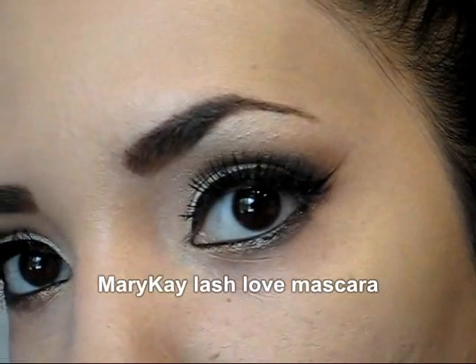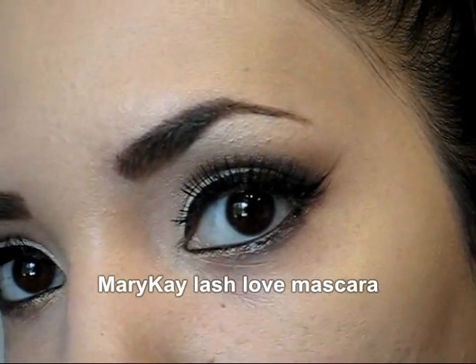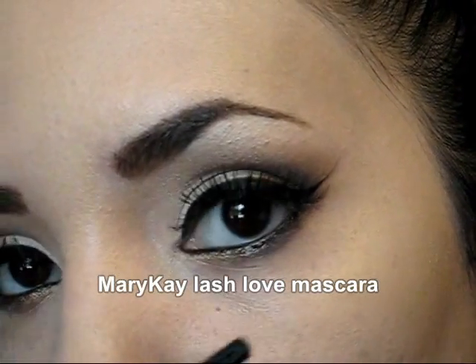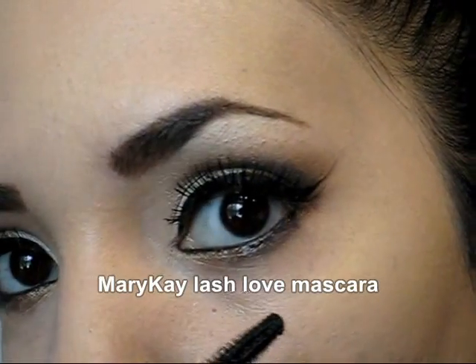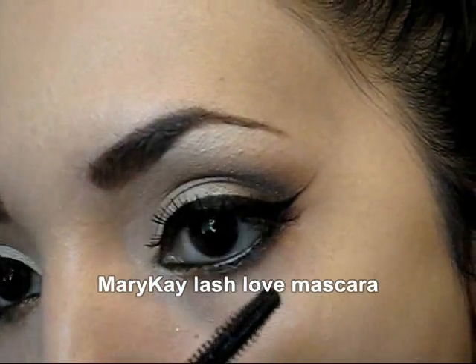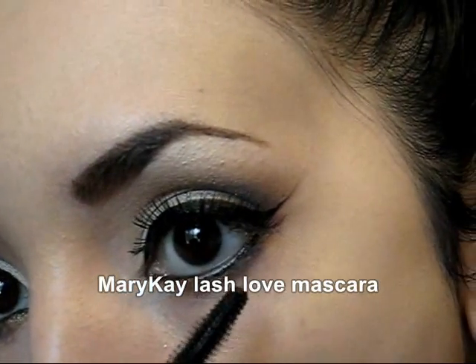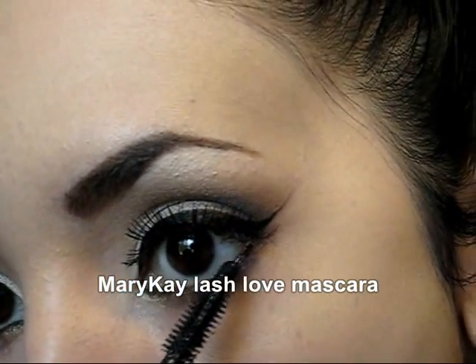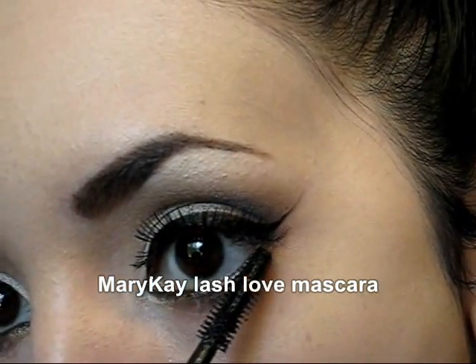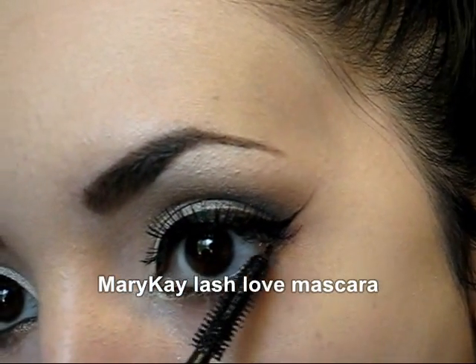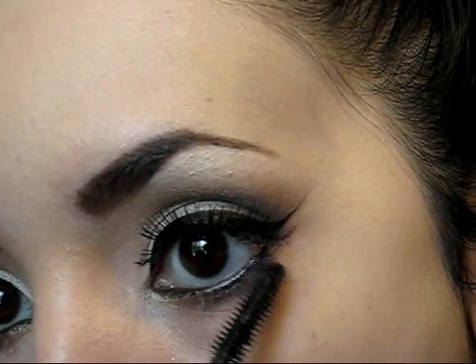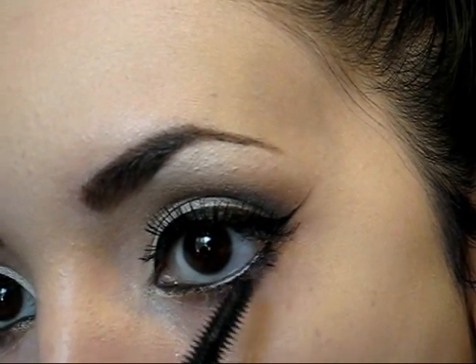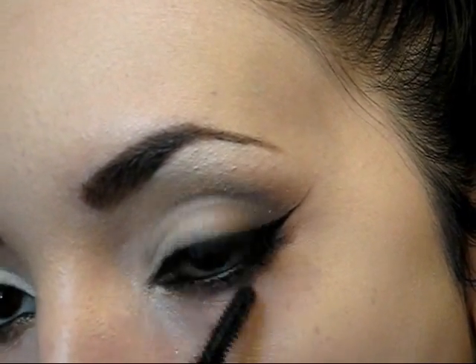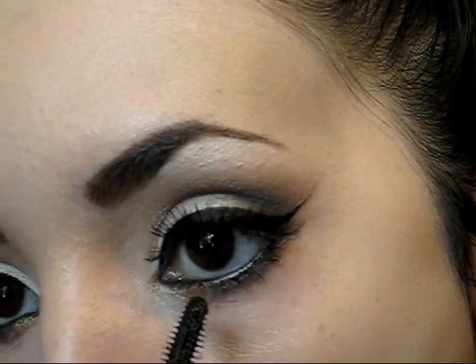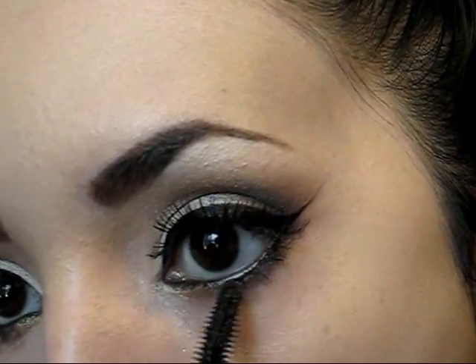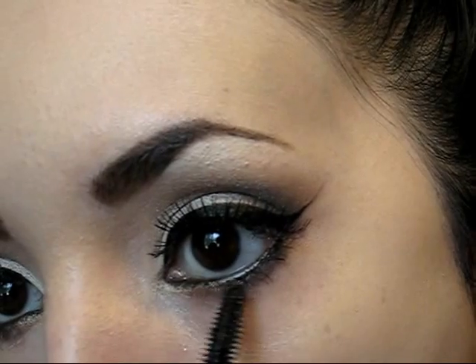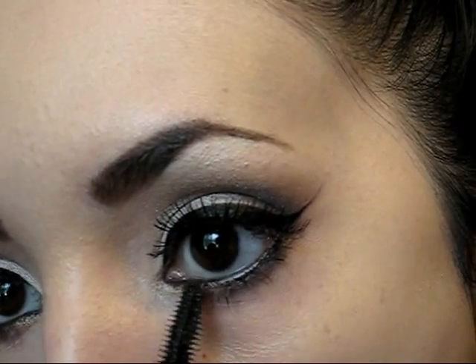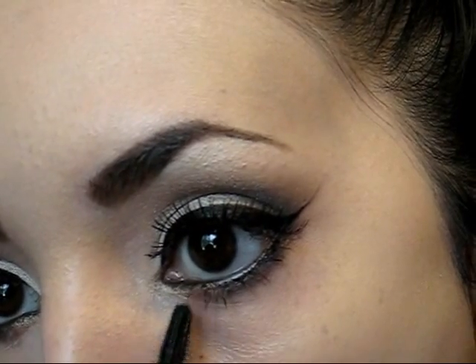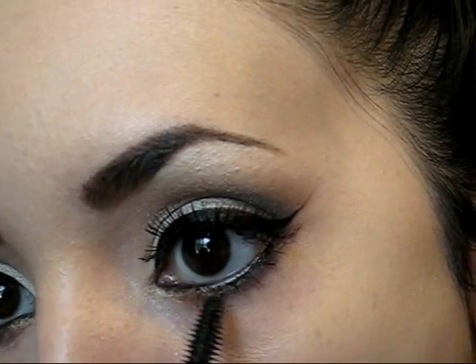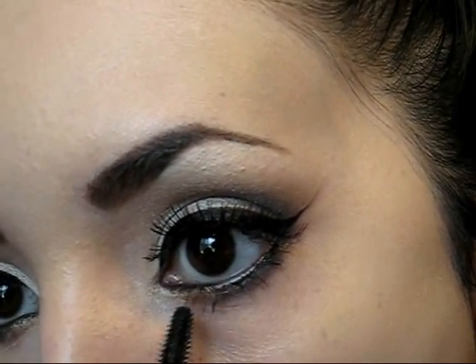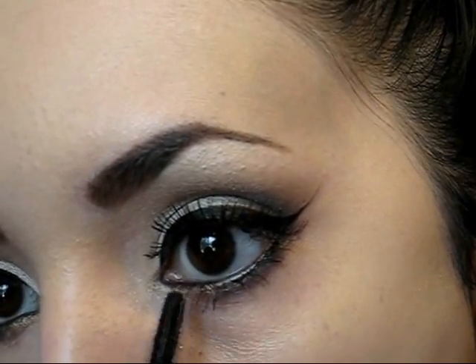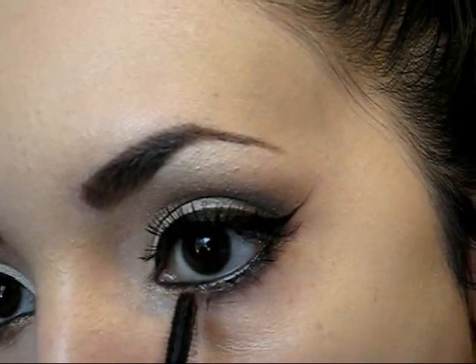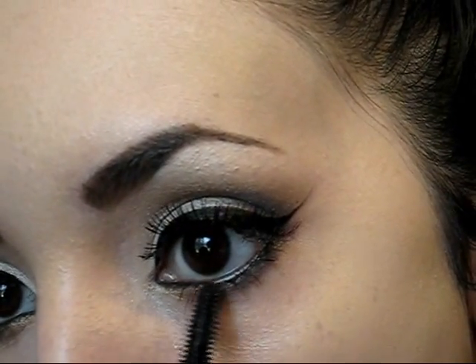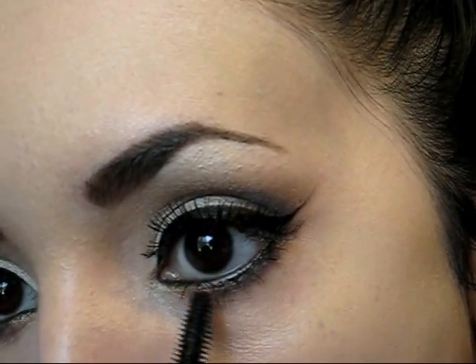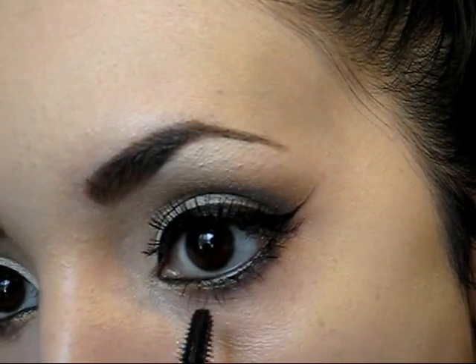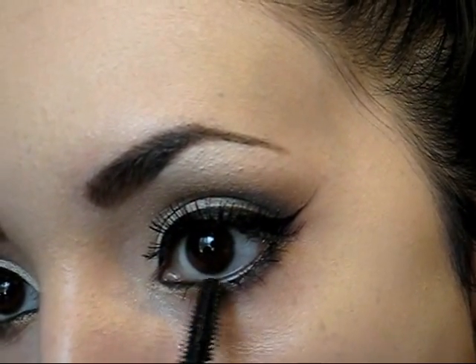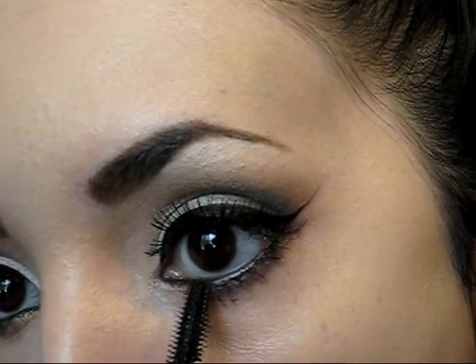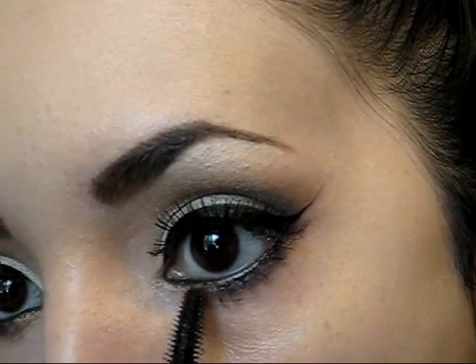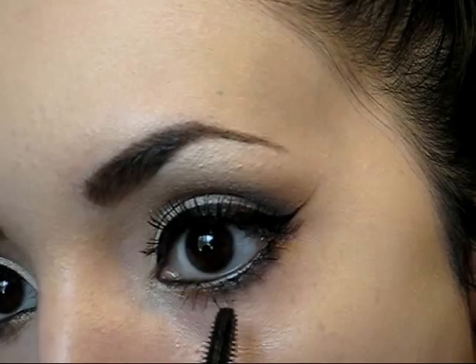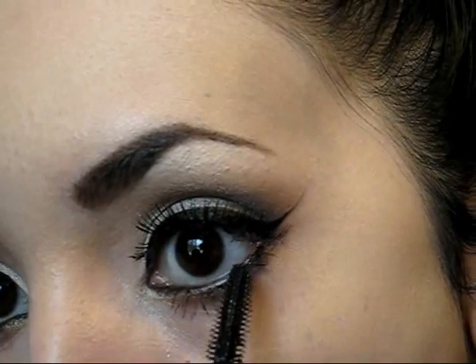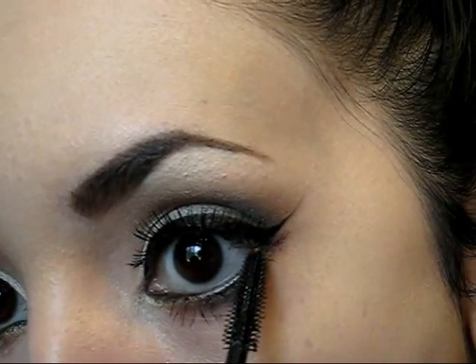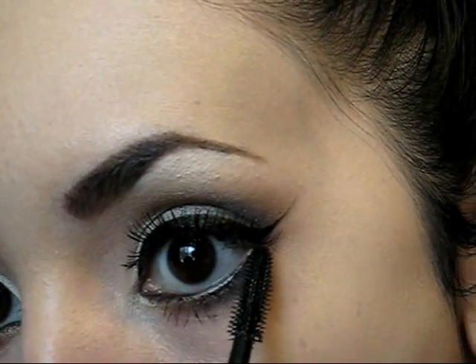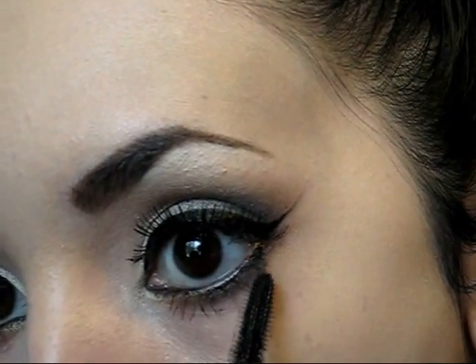Now make sure to apply a little bit of mascara on the lower lashes. I'm going to be using this mascara that I just recently got — it's from Mary Kay and as you can see it's very very dark. I like it.